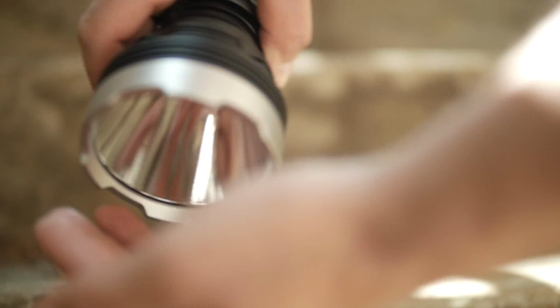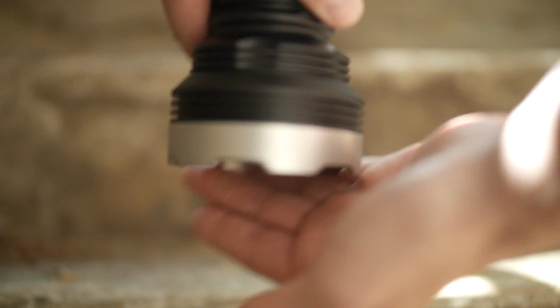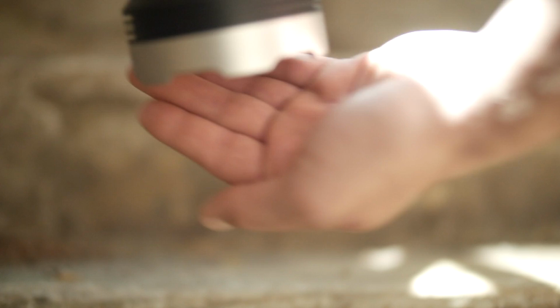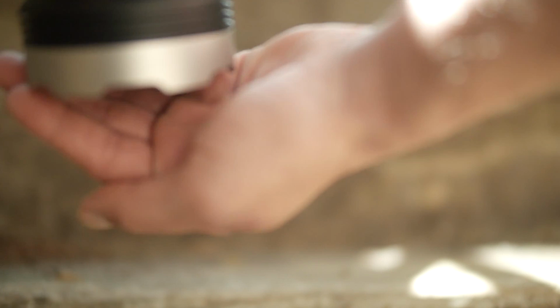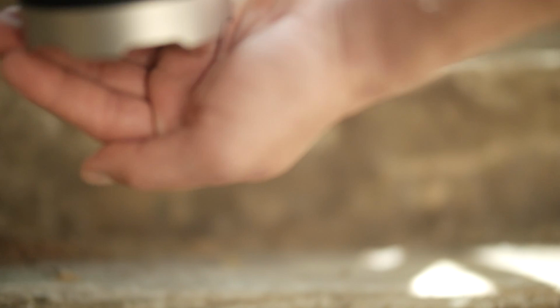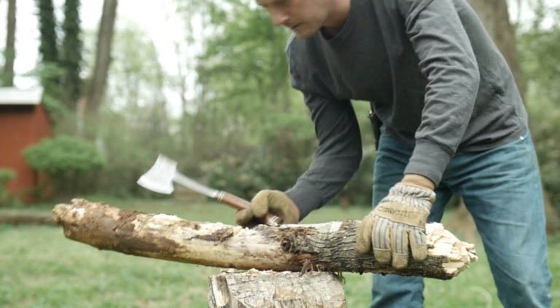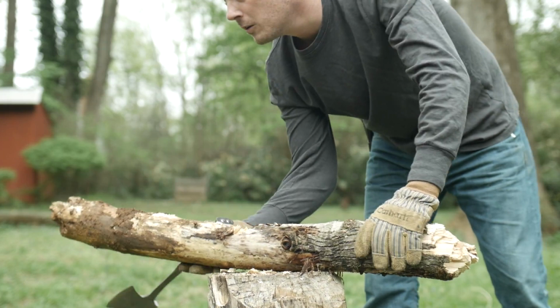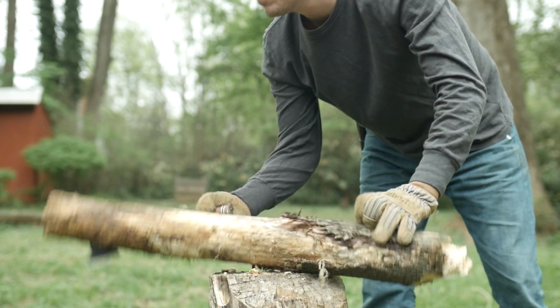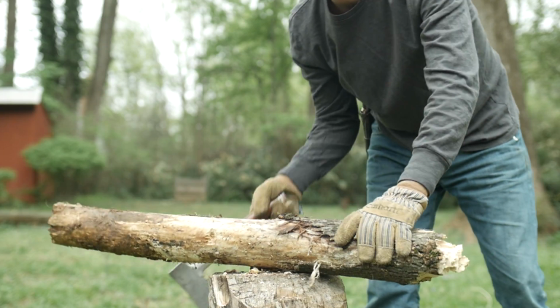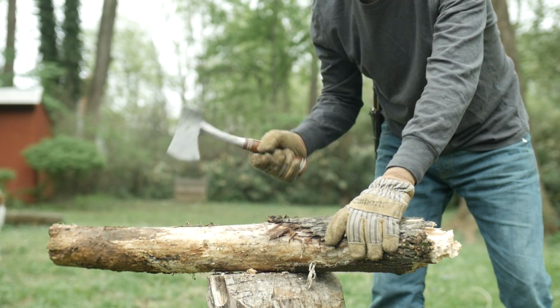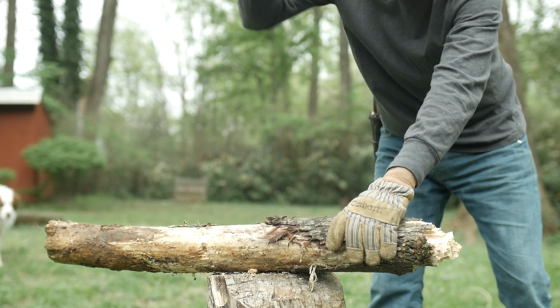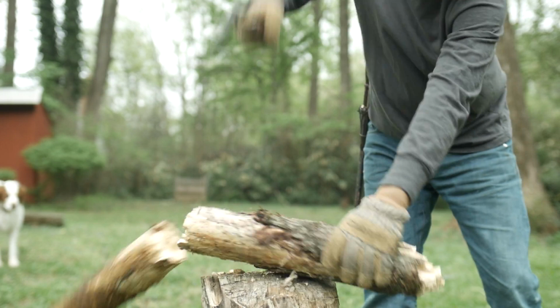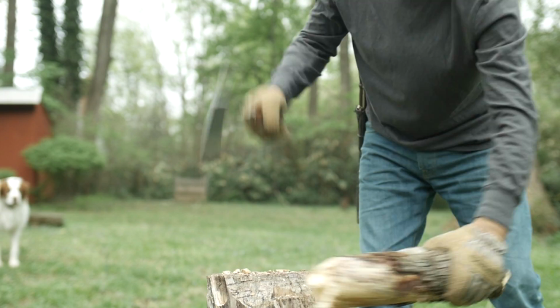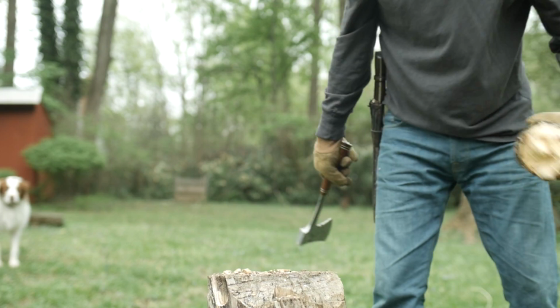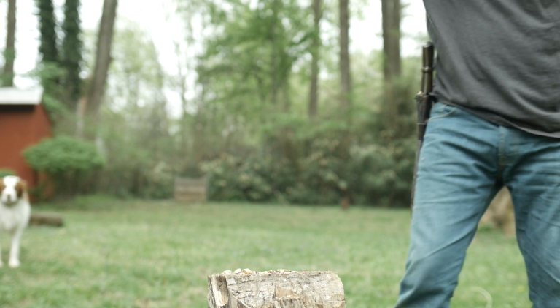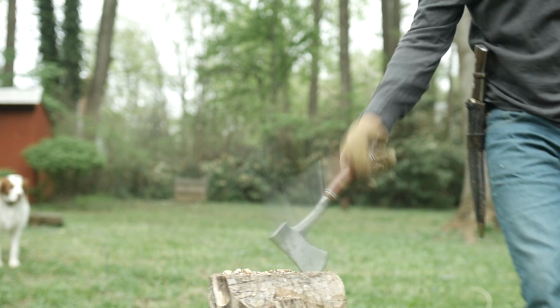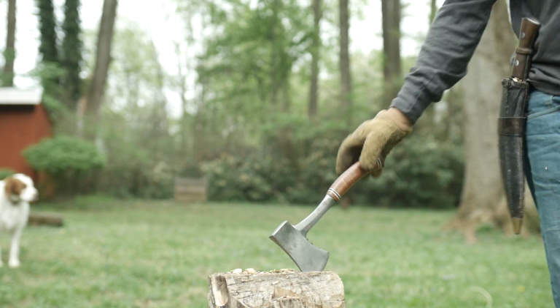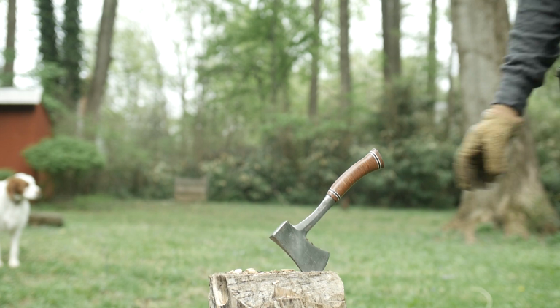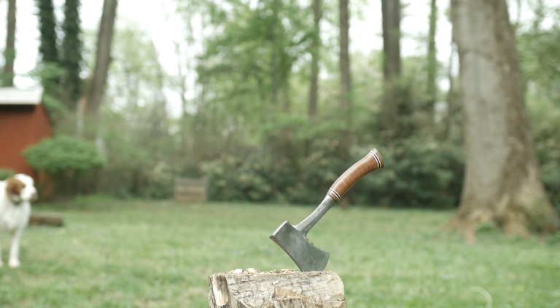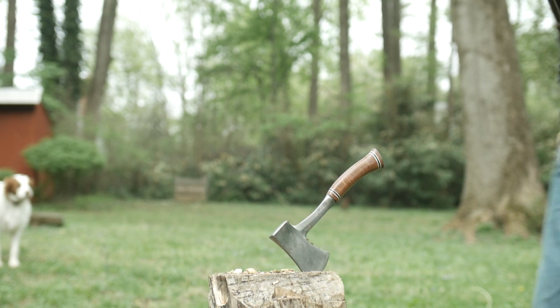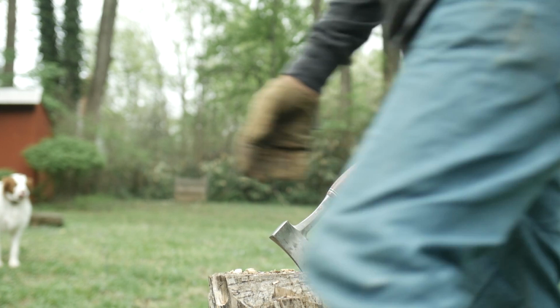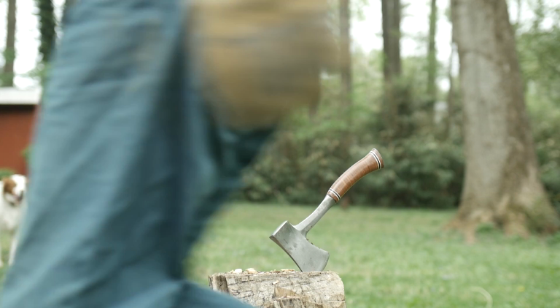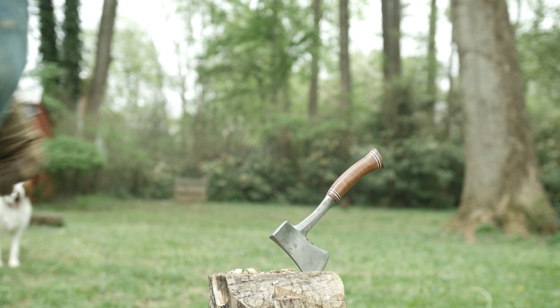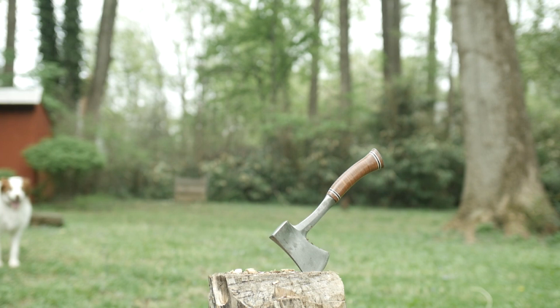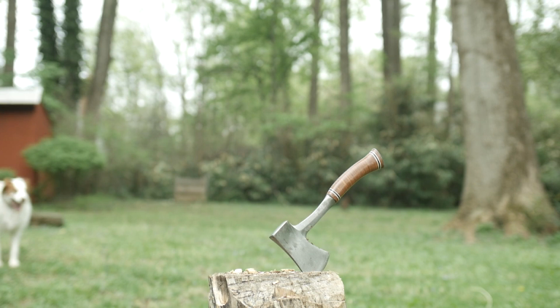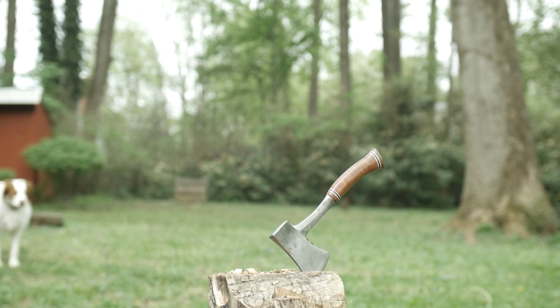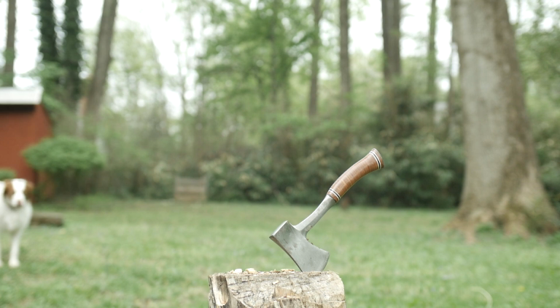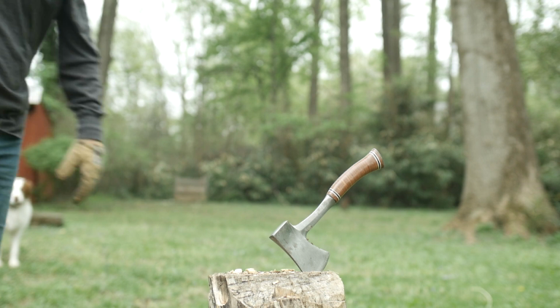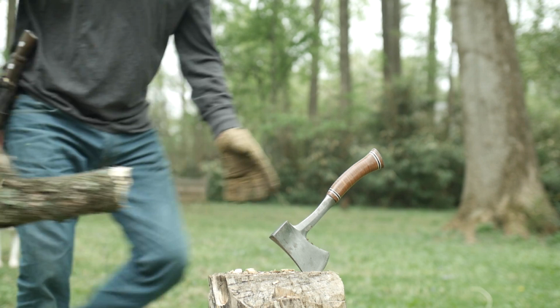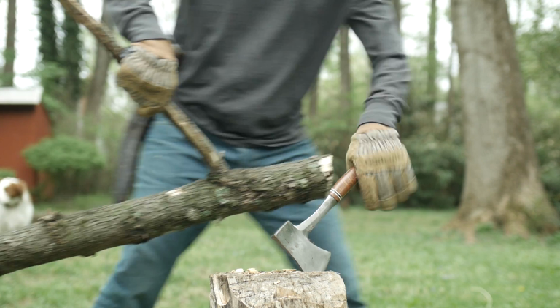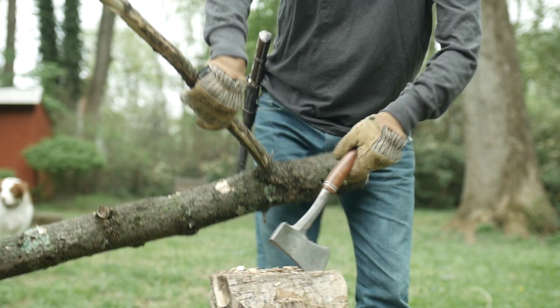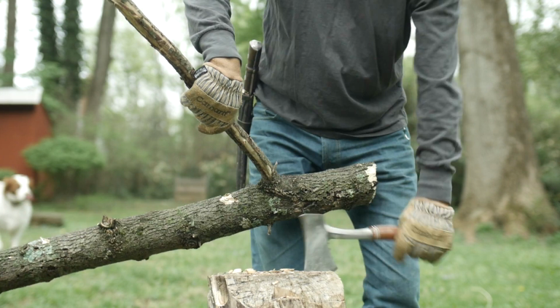Then I'm going to do my Estwing camp axe. It's a basic camp axe with a stacked leather handle — you've seen it recently in one of my videos. That one will be down the line a bit, because the entire YouTube survival community has already reviewed it.